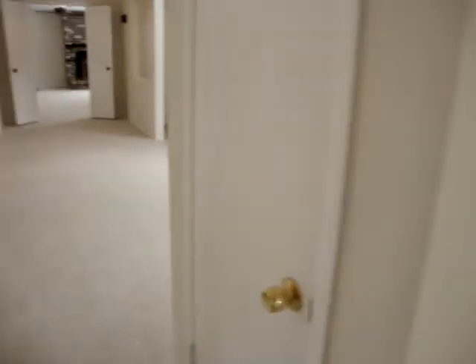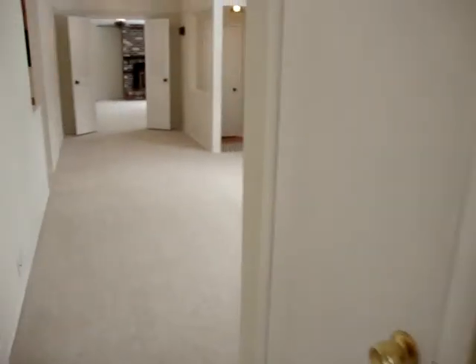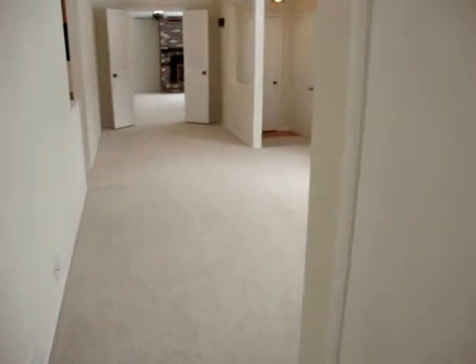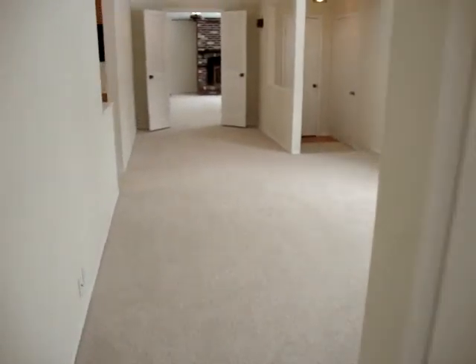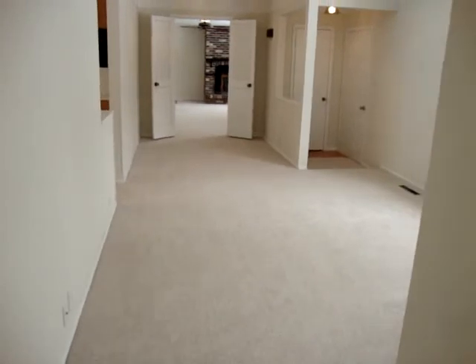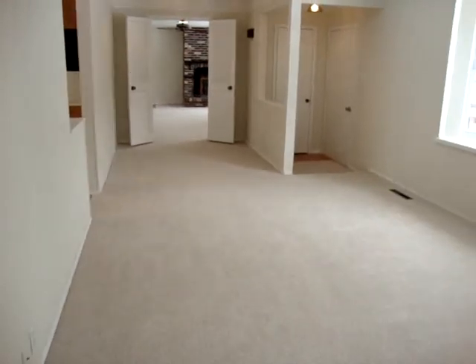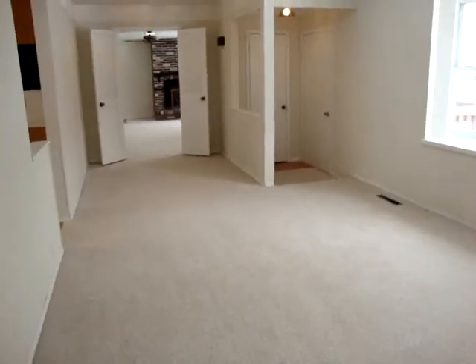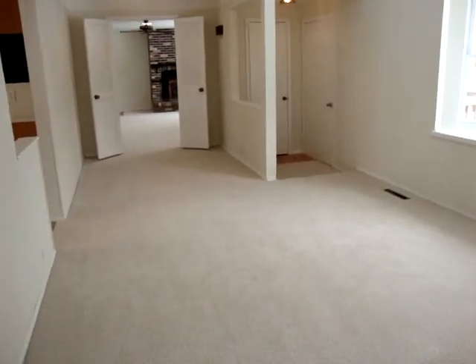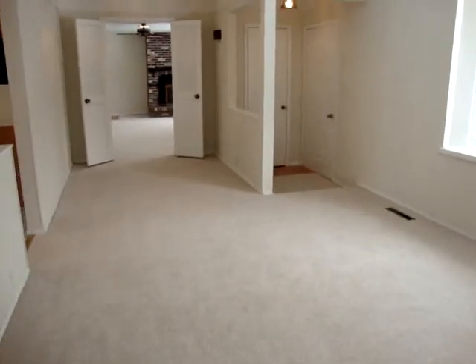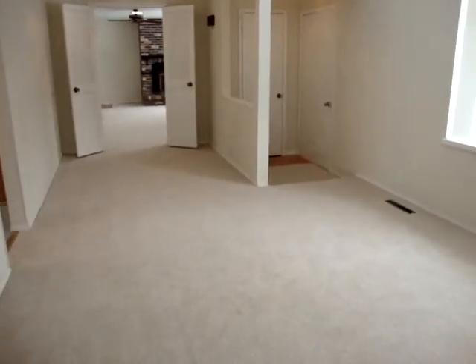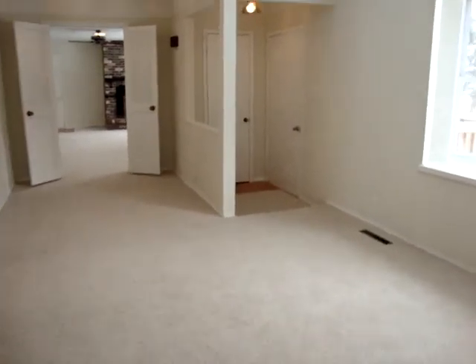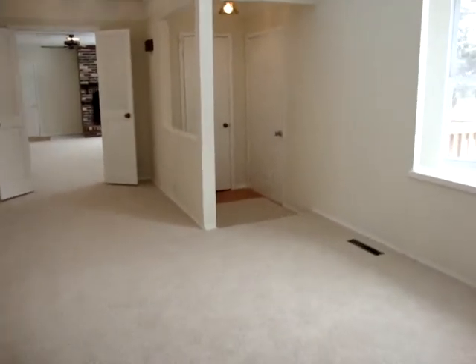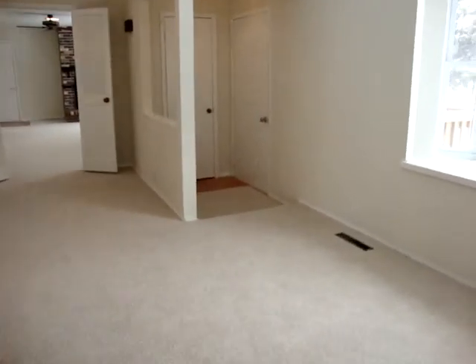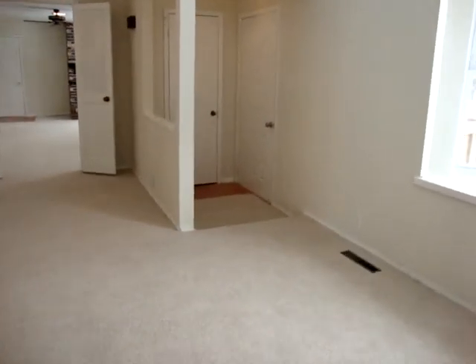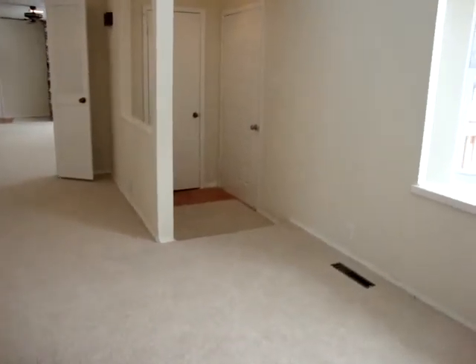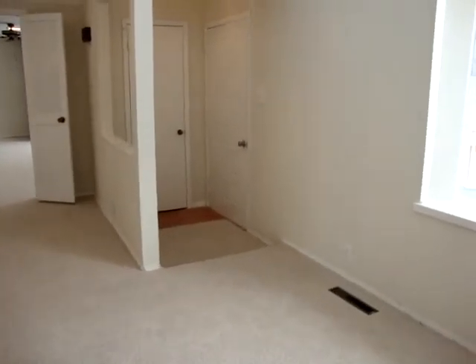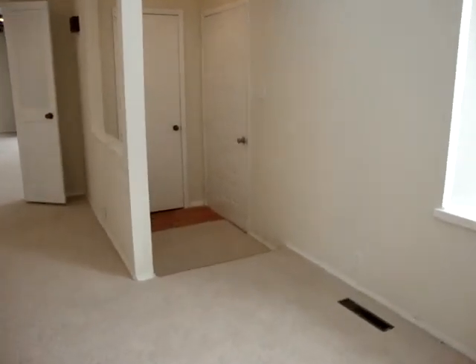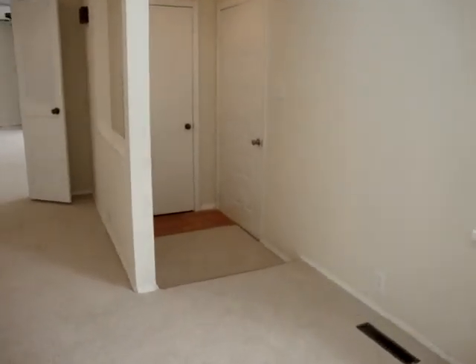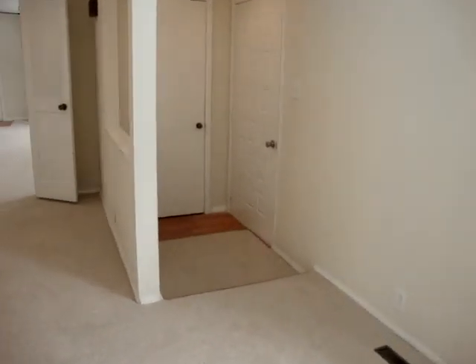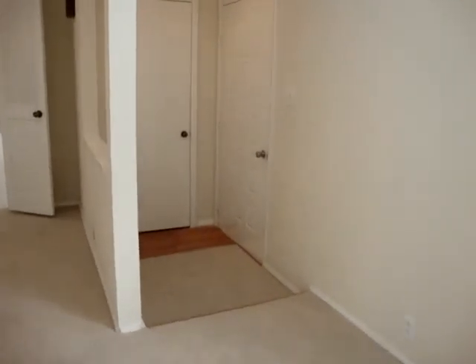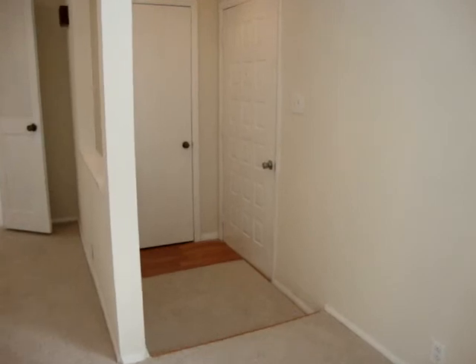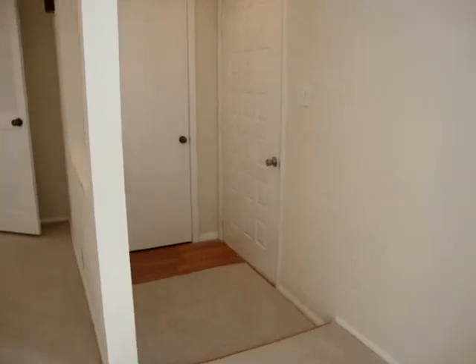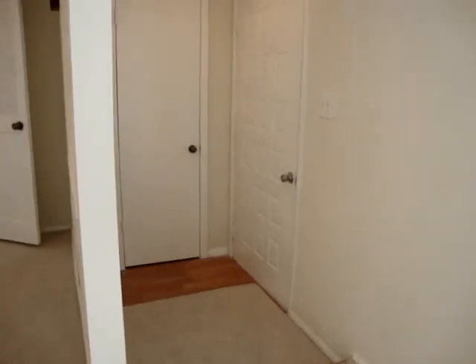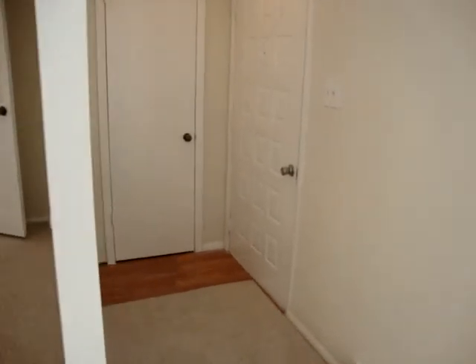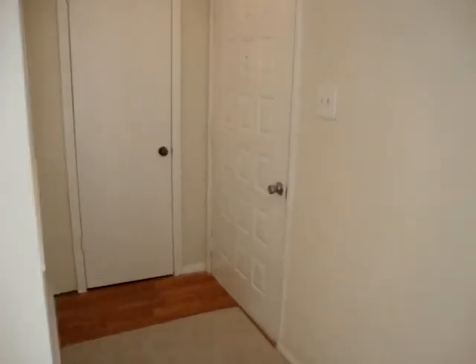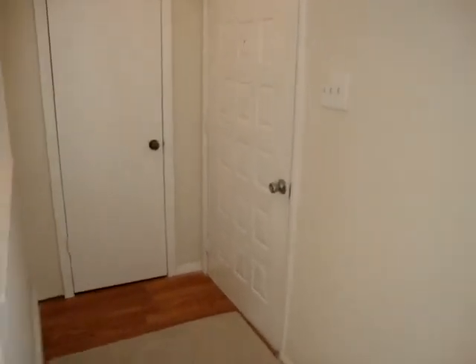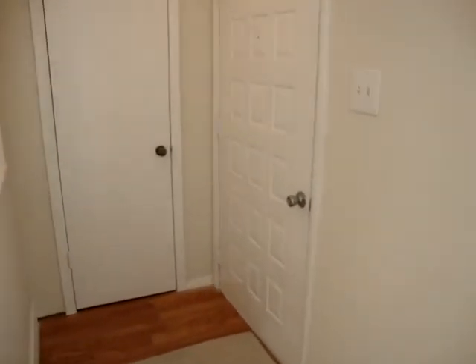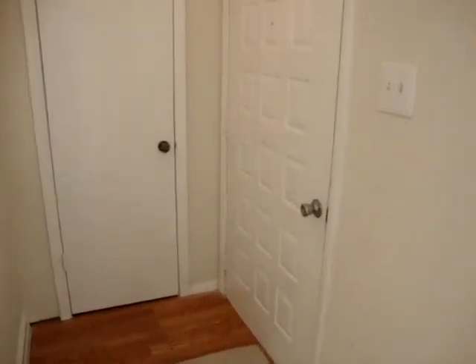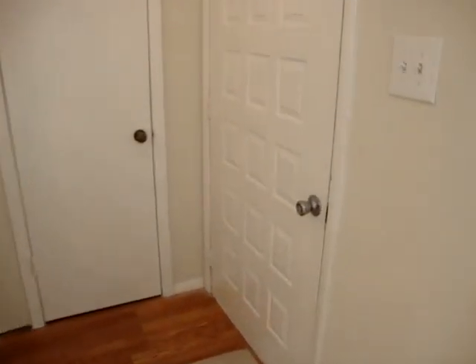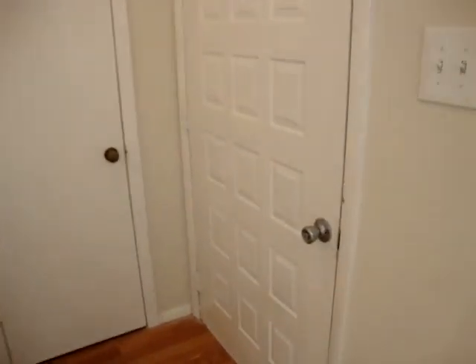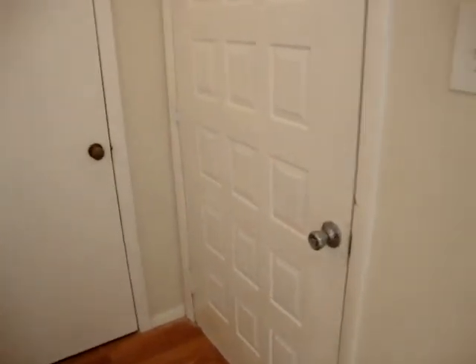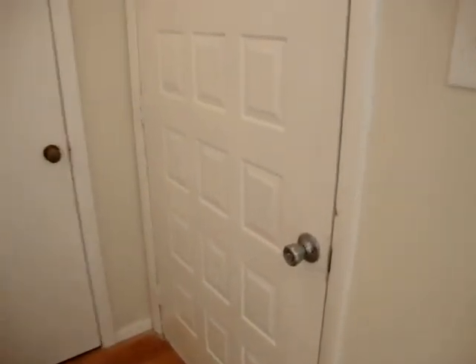This concludes our tour. Thank you for coming. If you have any interest in this home, please contact your local real estate agent. Have a great day.